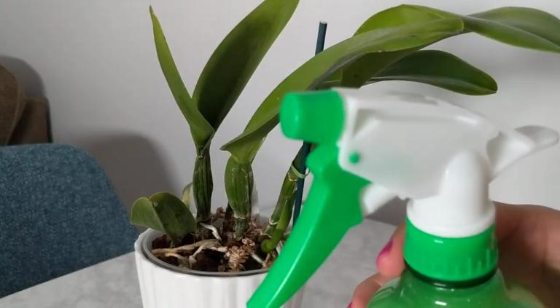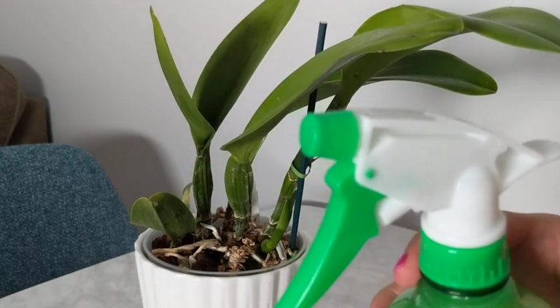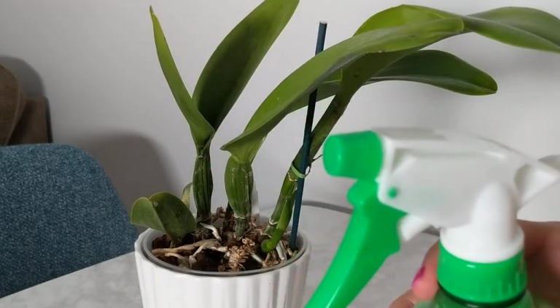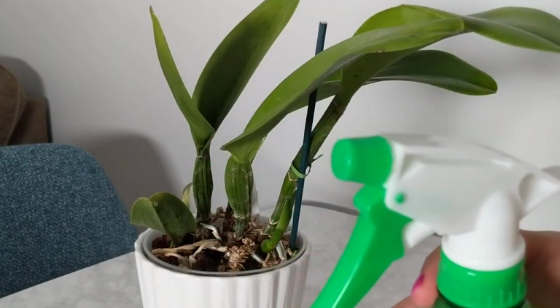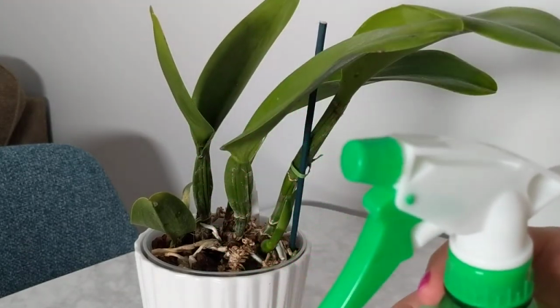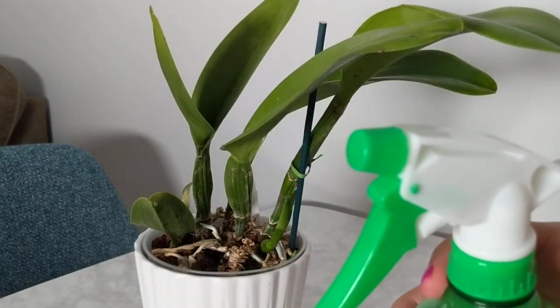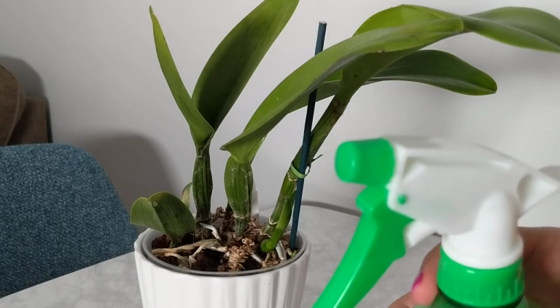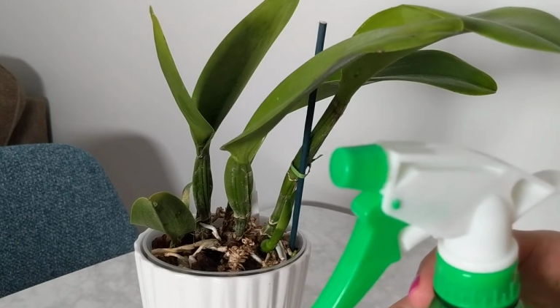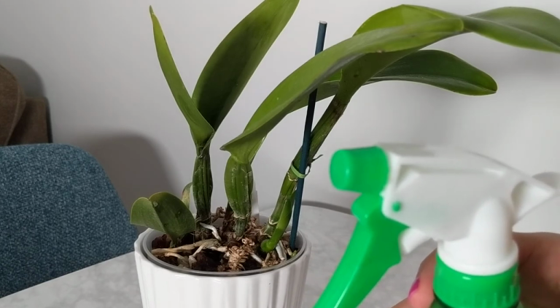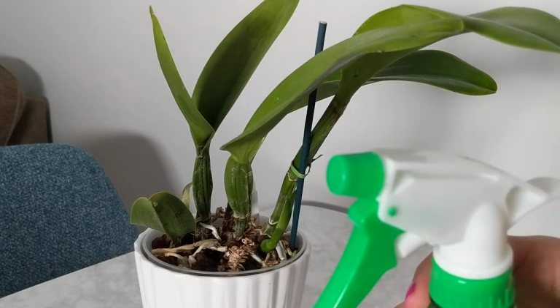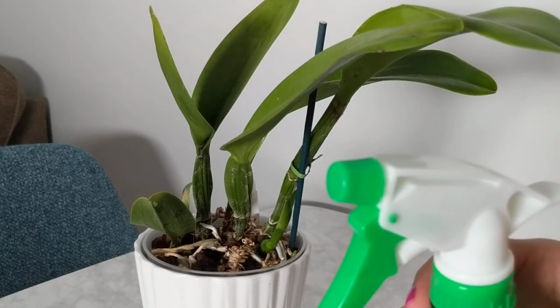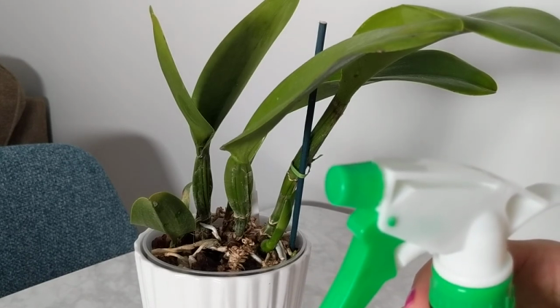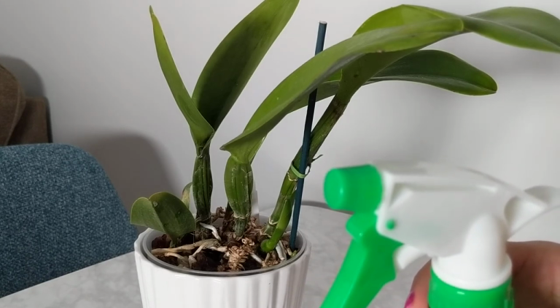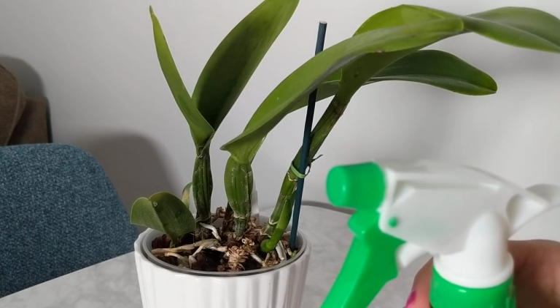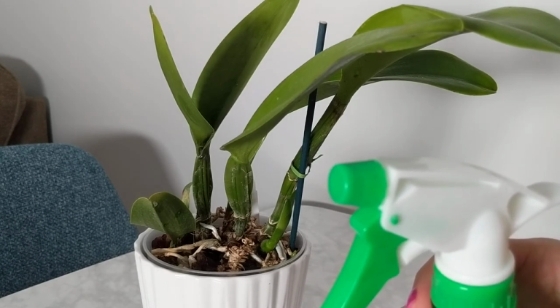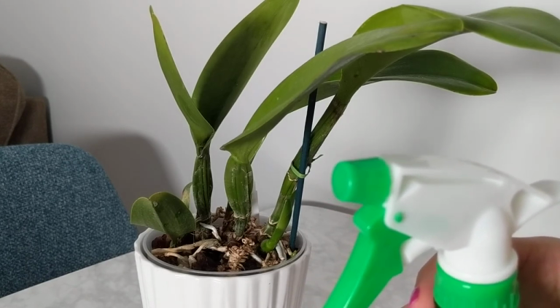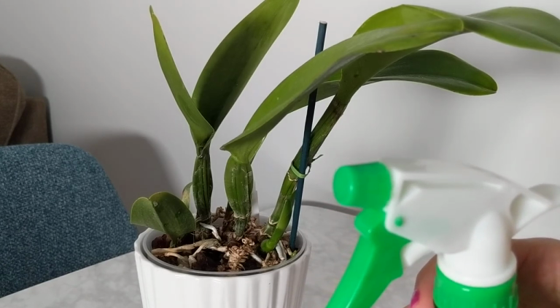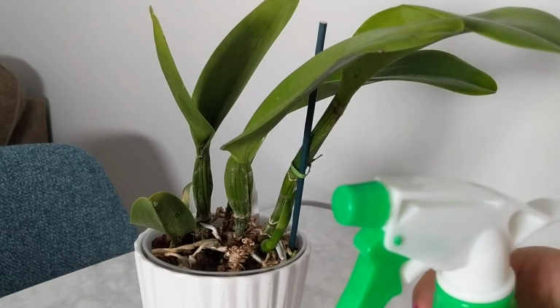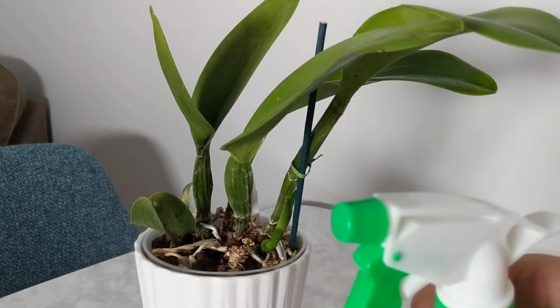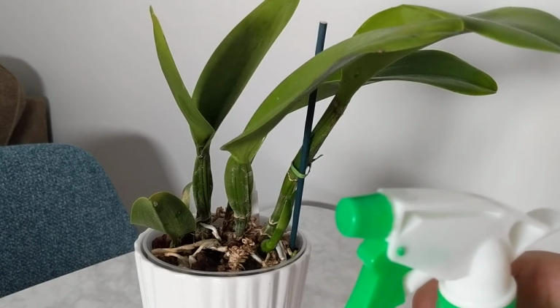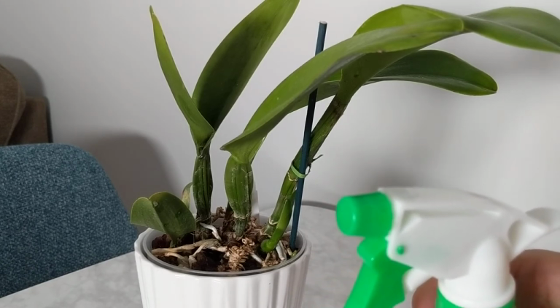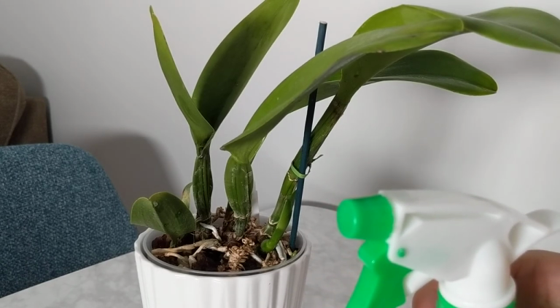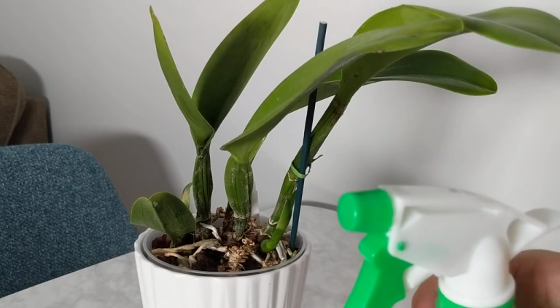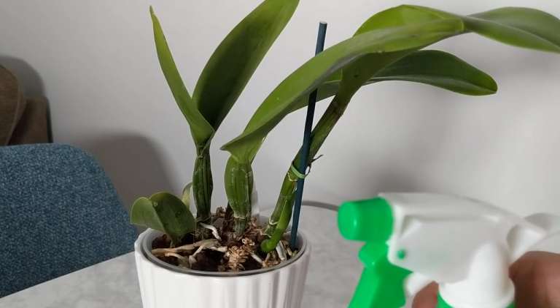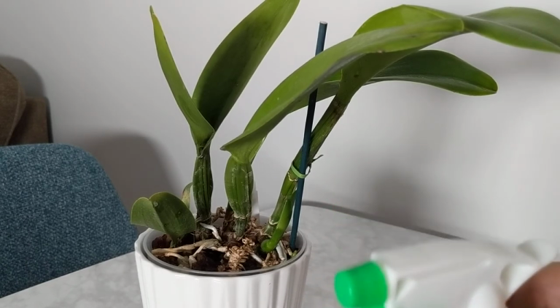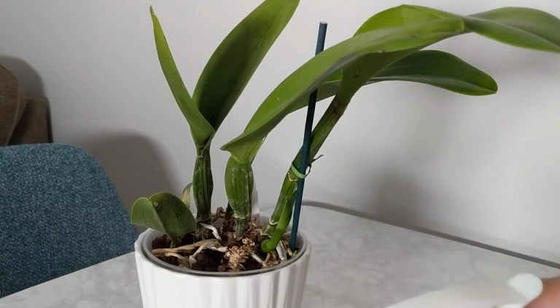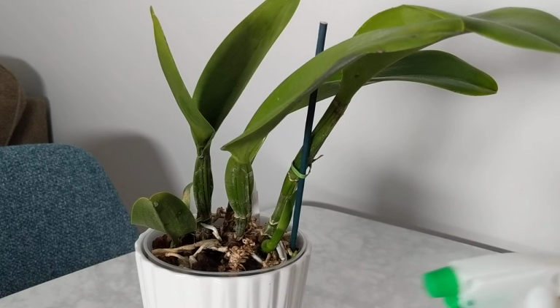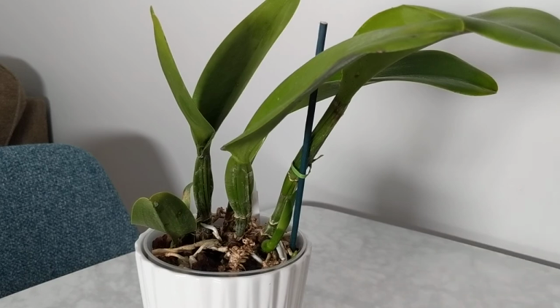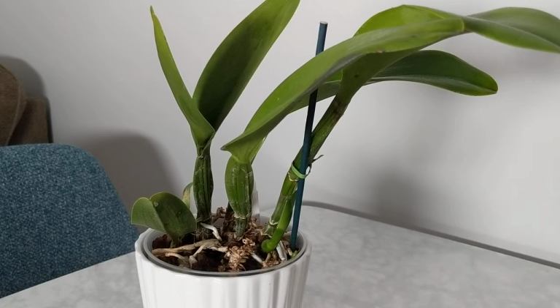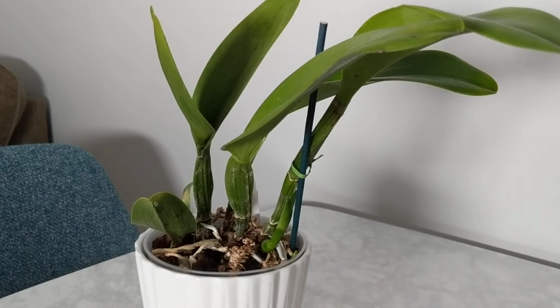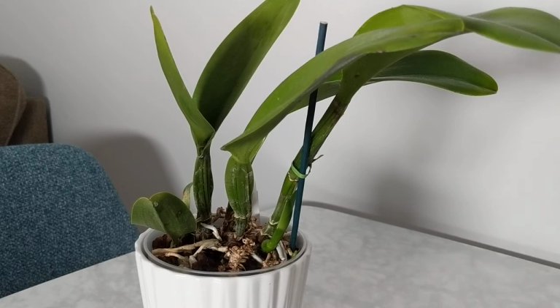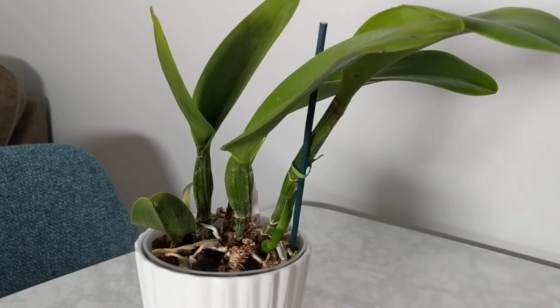Anyway, this was a quick video to show you my little leaf shine formula as we head into winter and what I'll be using to clean all of my orchids and plants. I hope you guys have a good day and I will catch you soon, bye!